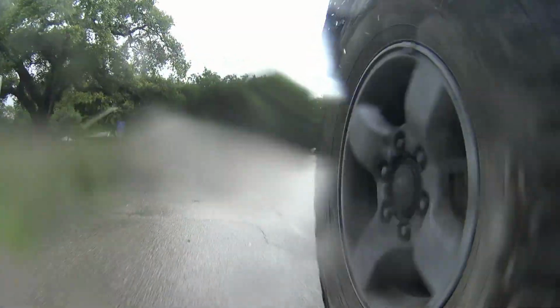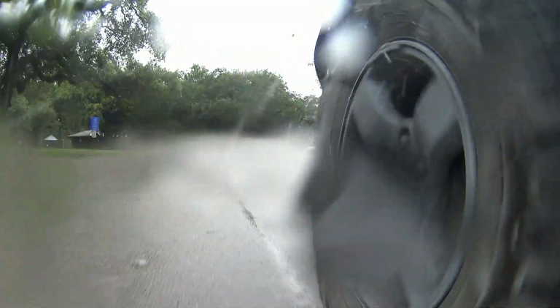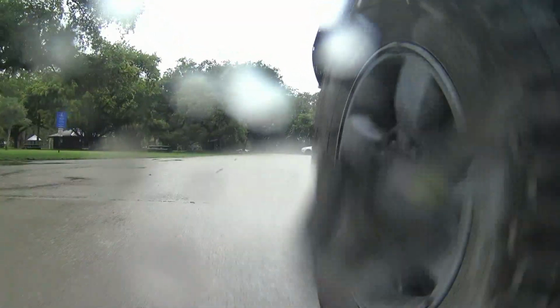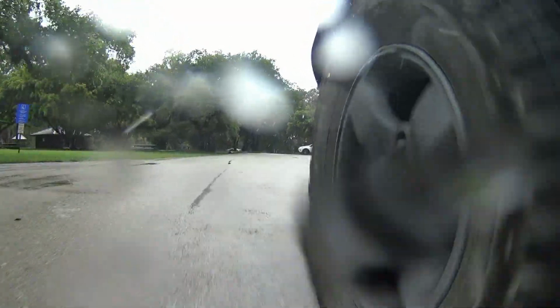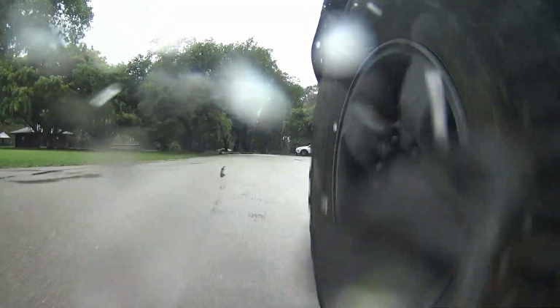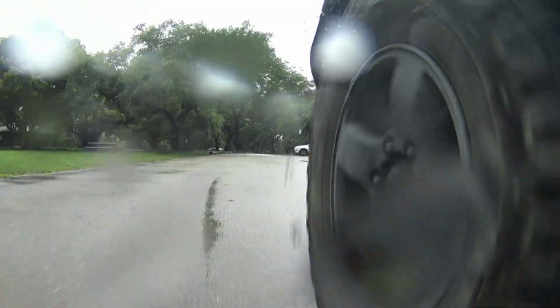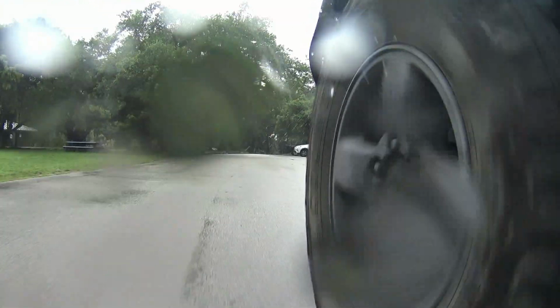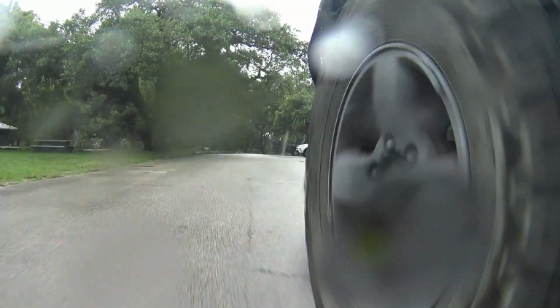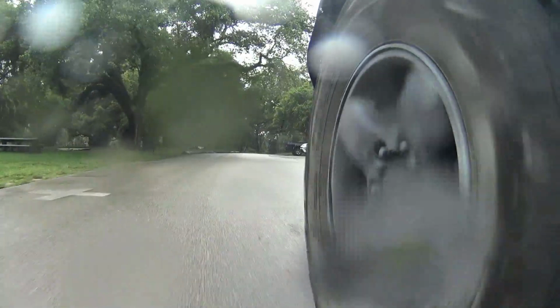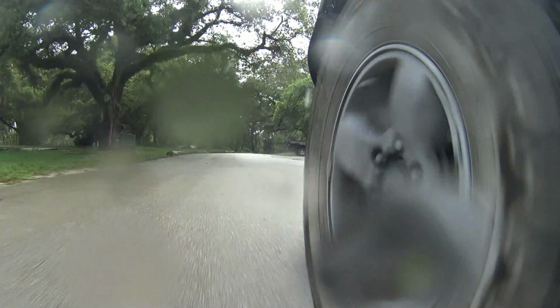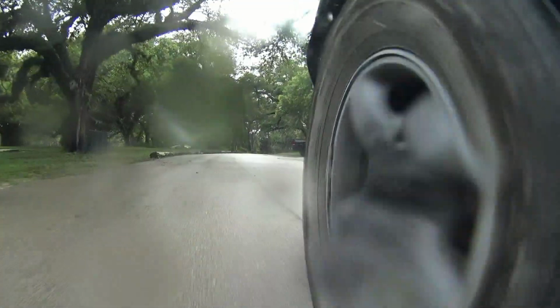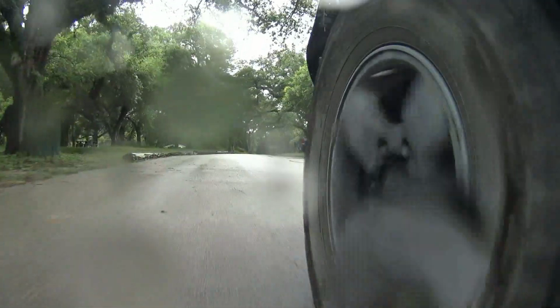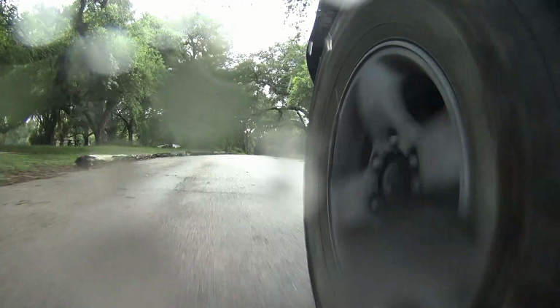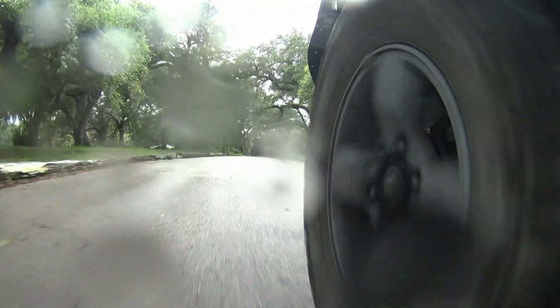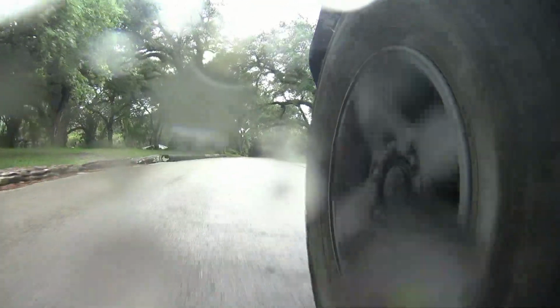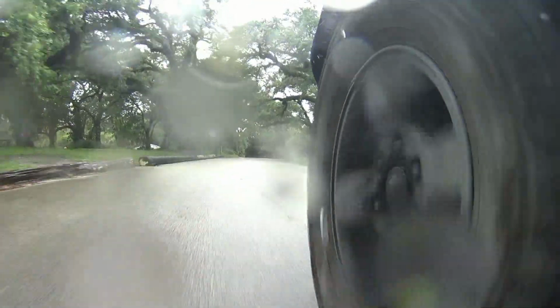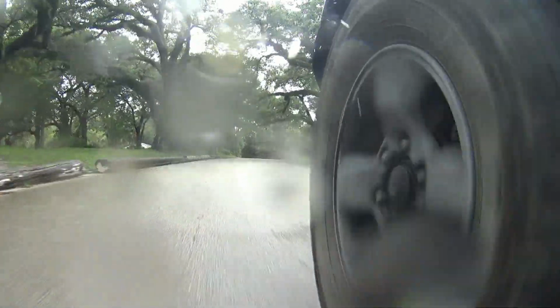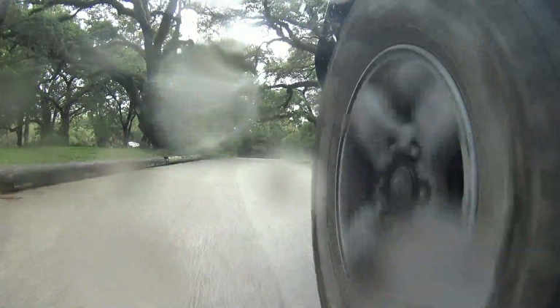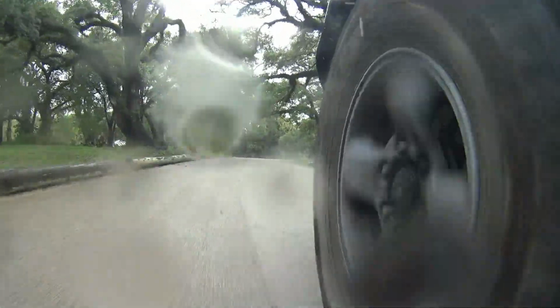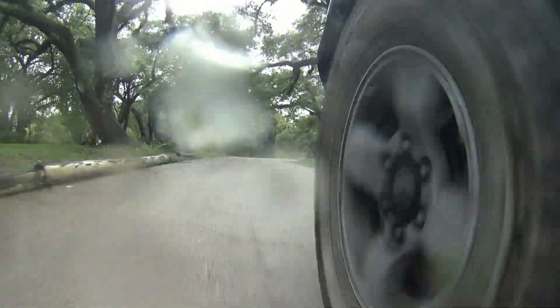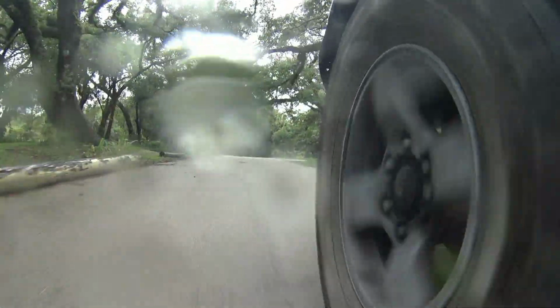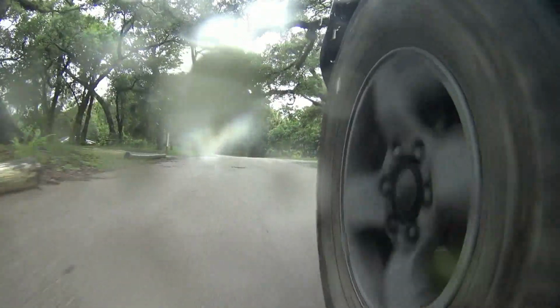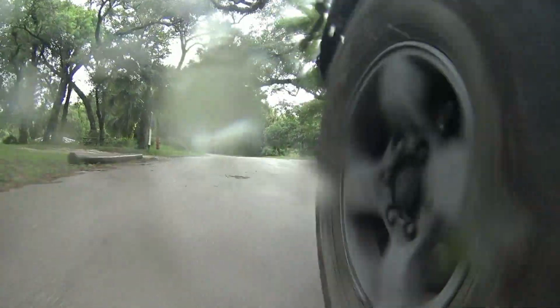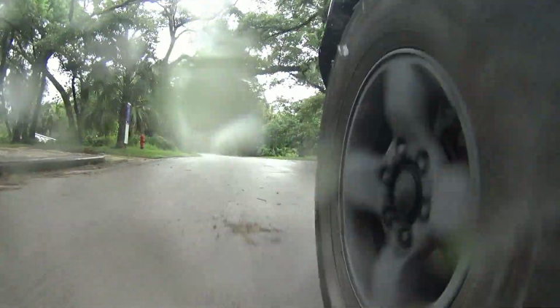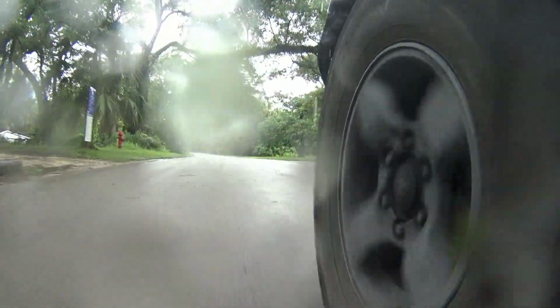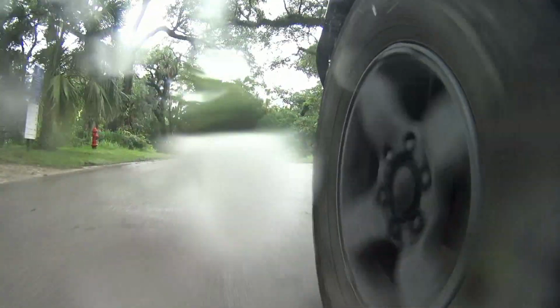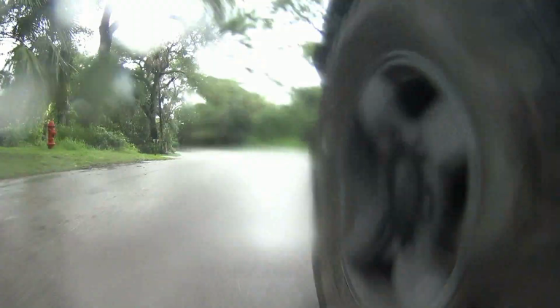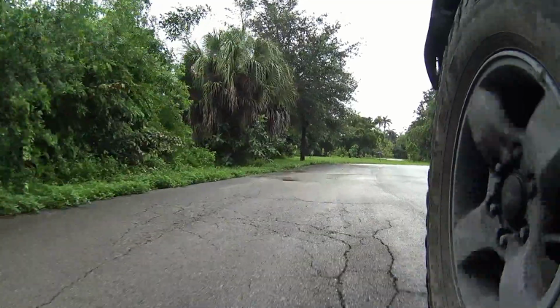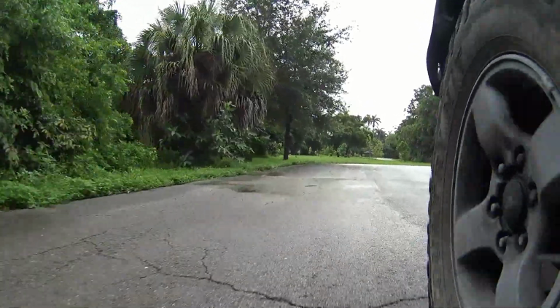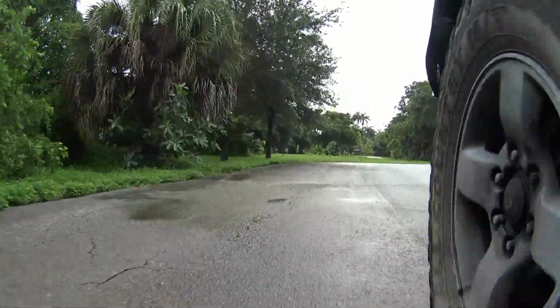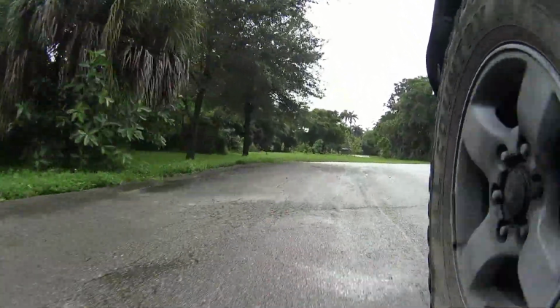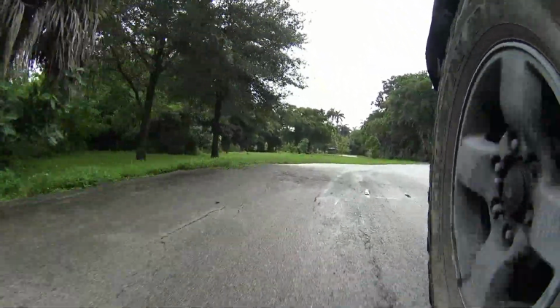Of course, this totally sucks. The water beads up all over the lens and I have no idea what I'm seeing or what I'm not seeing. So I went right back to my shop and put some aviation wax on there.